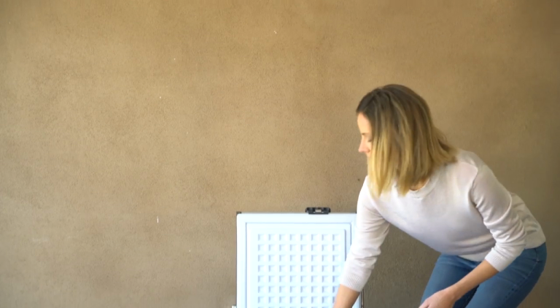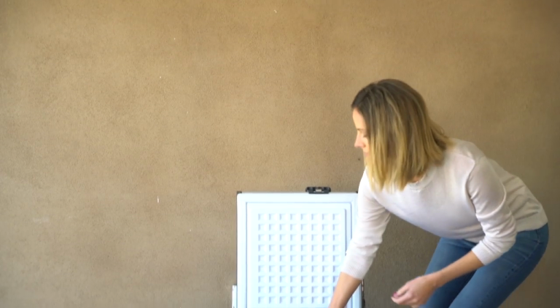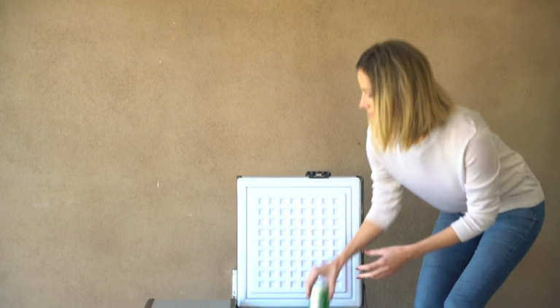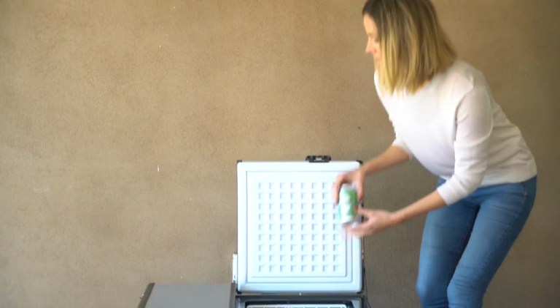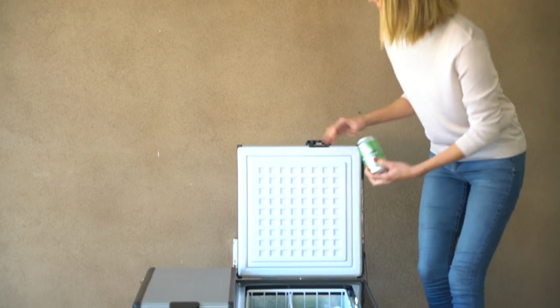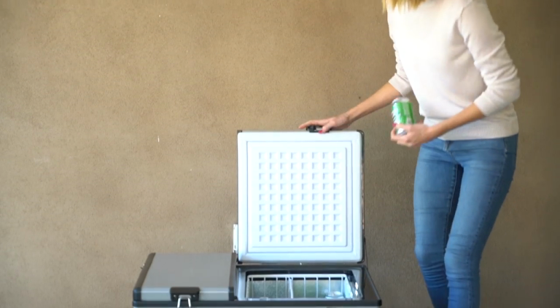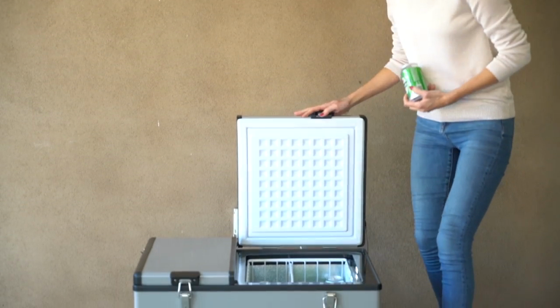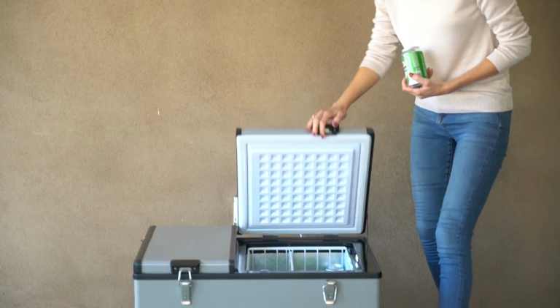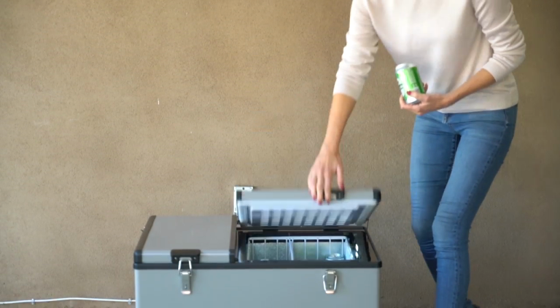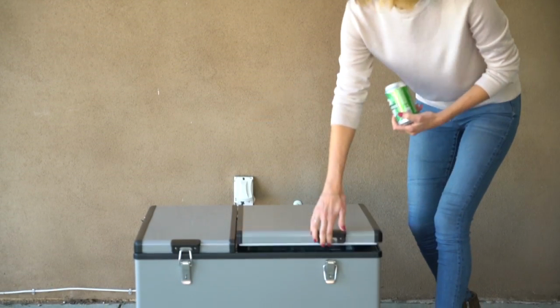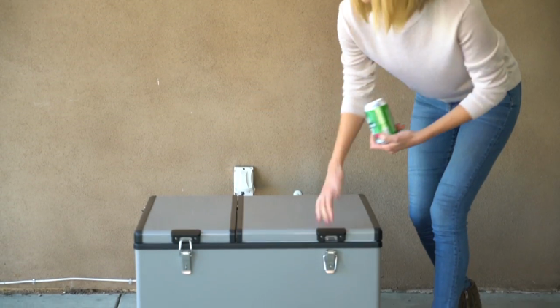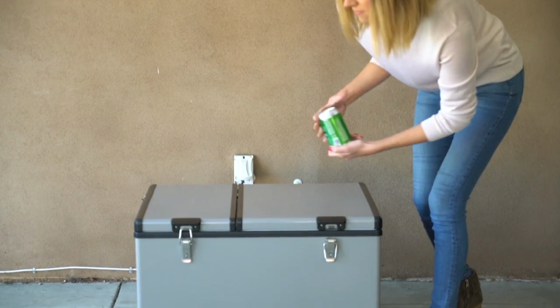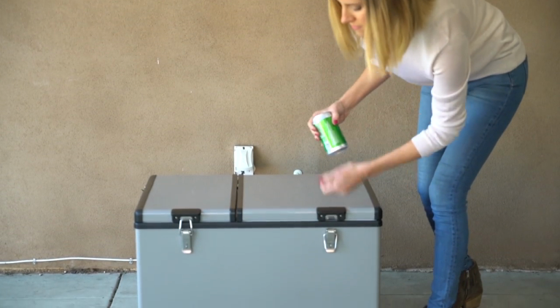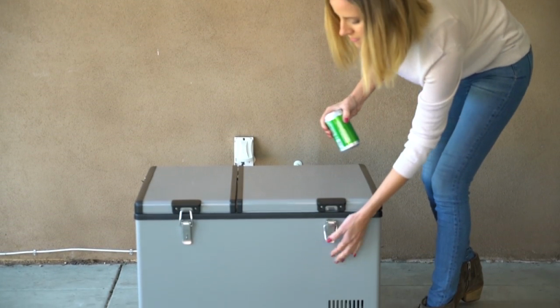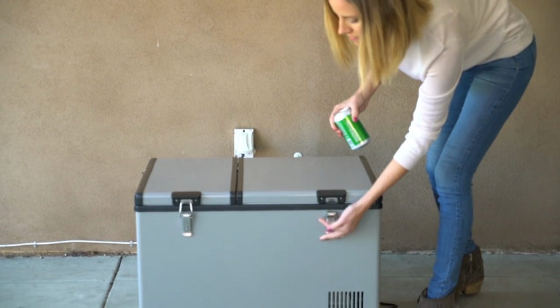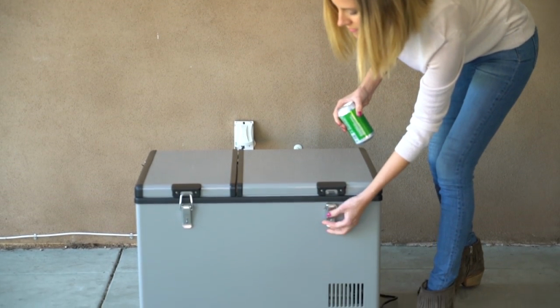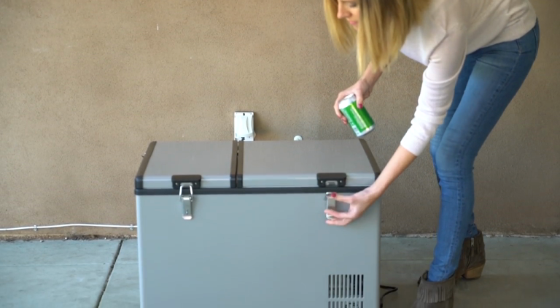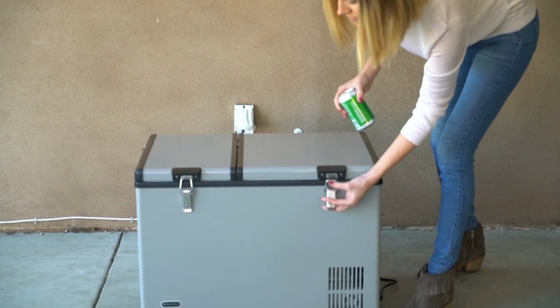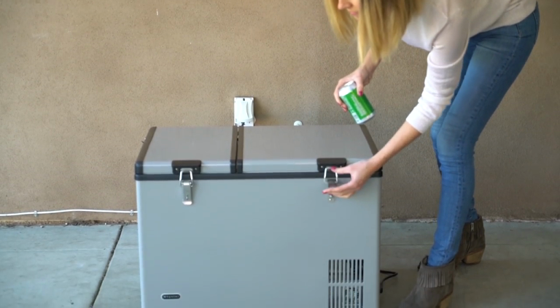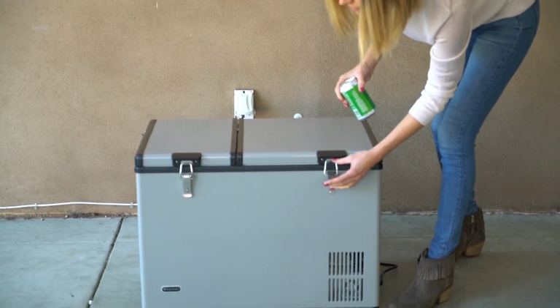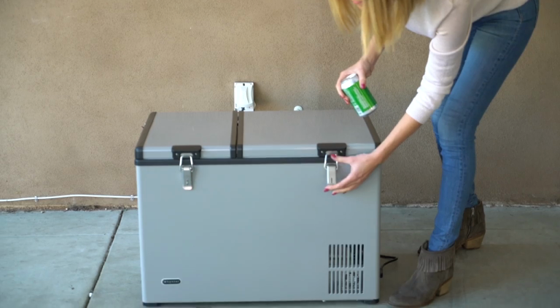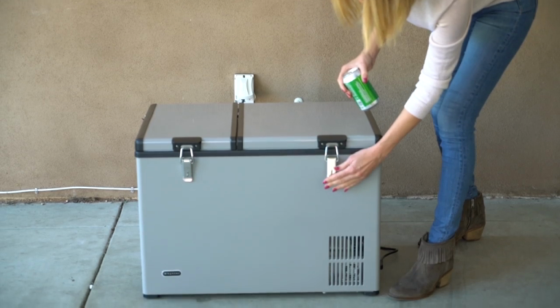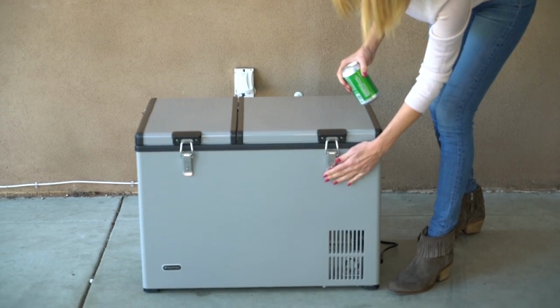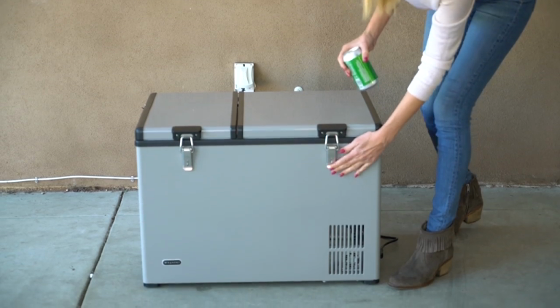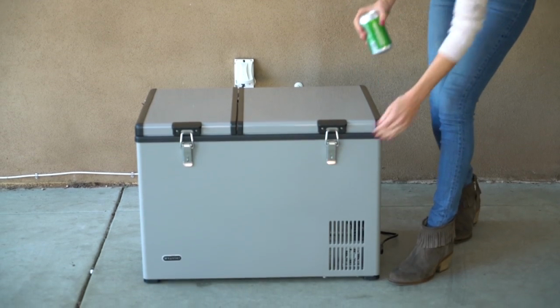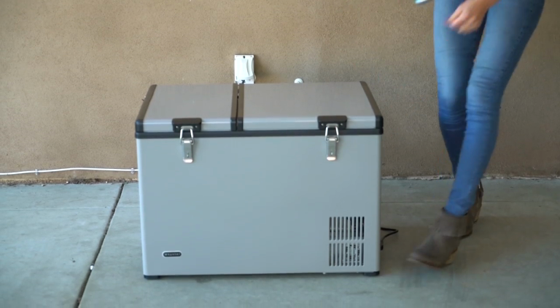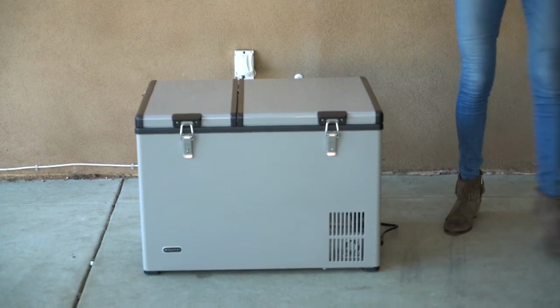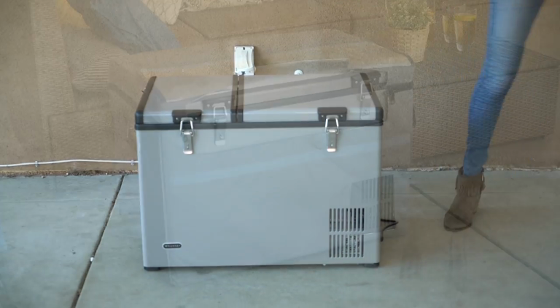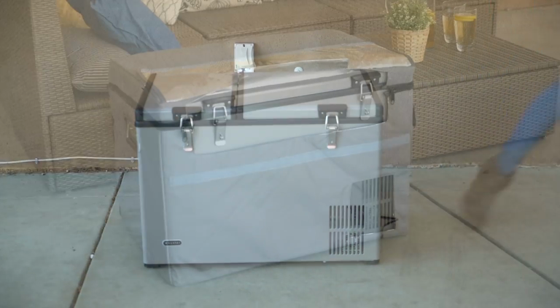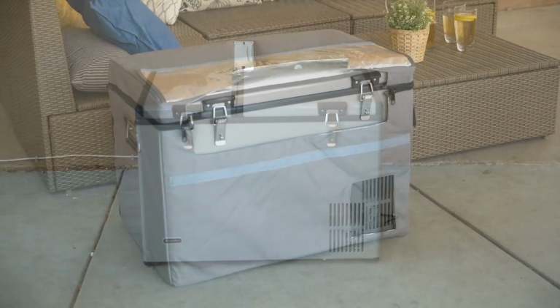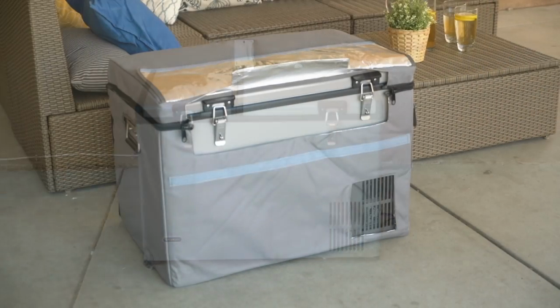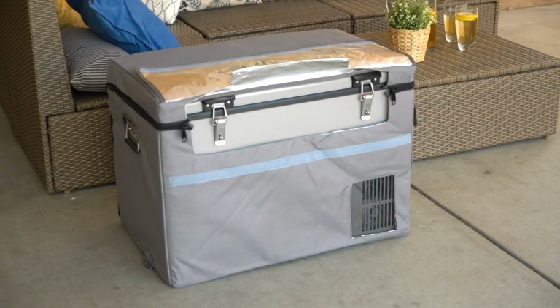The tough and solid outer case makes them resistant to any jostling or bumps. The compressor of these freezers functions even when tilted 30 degrees. If you want to protect and provide additional insulation for your Winter portable freezer,